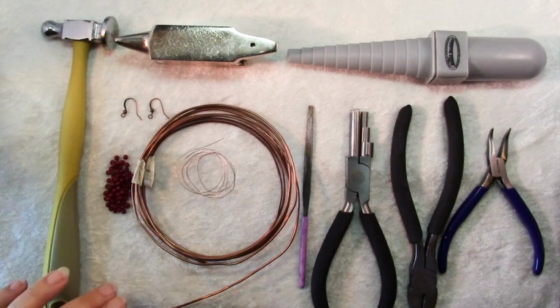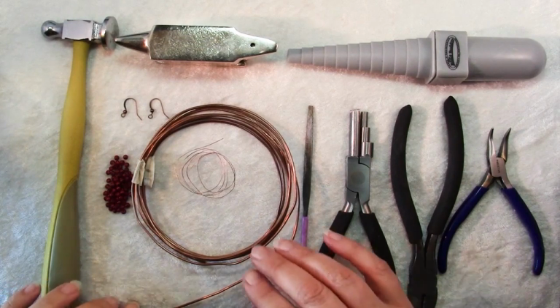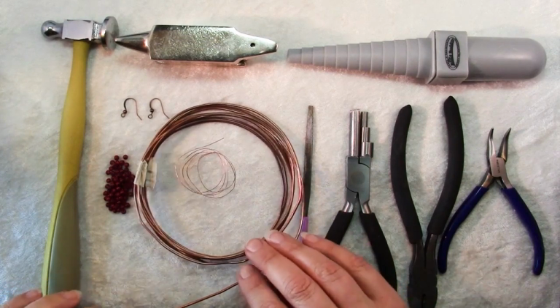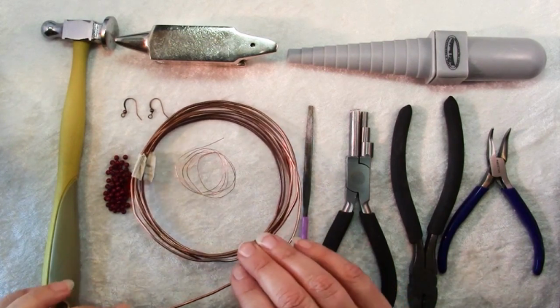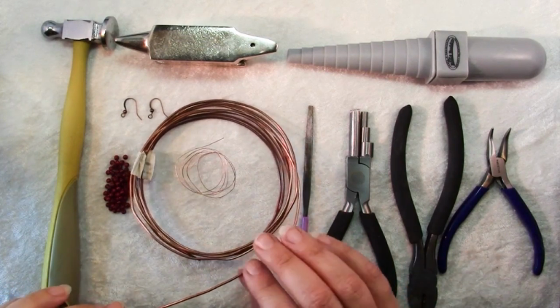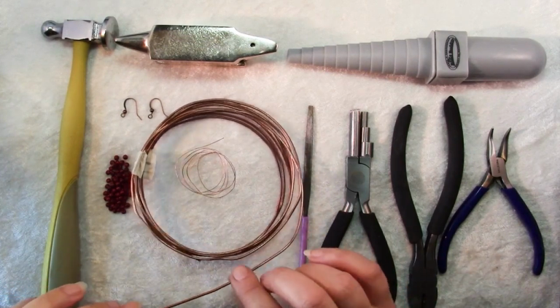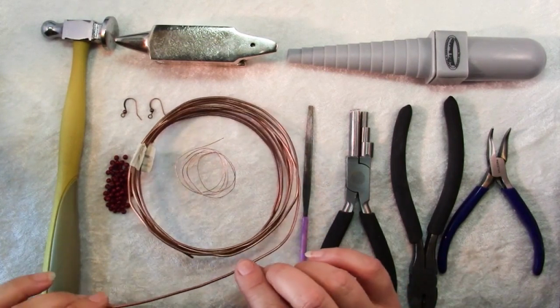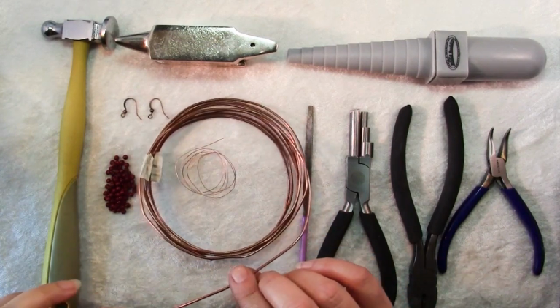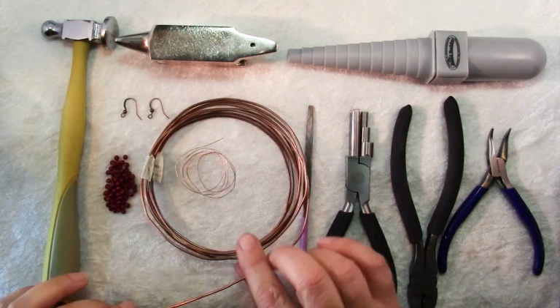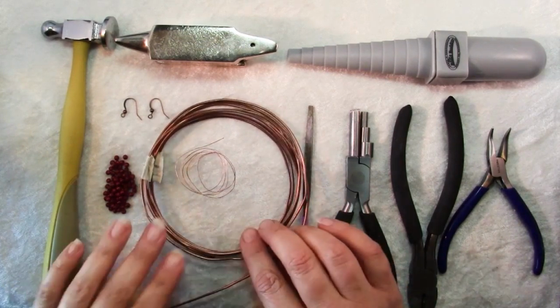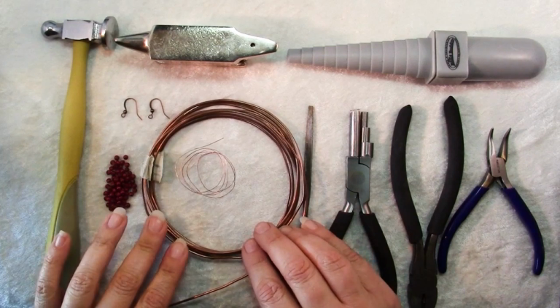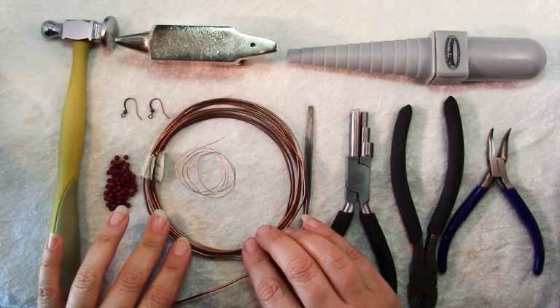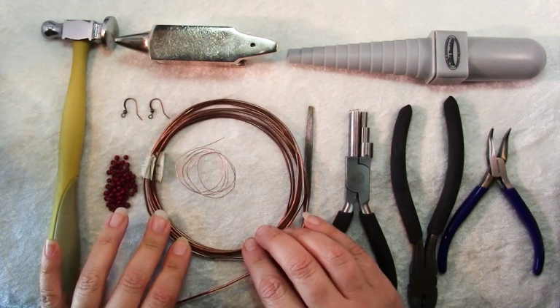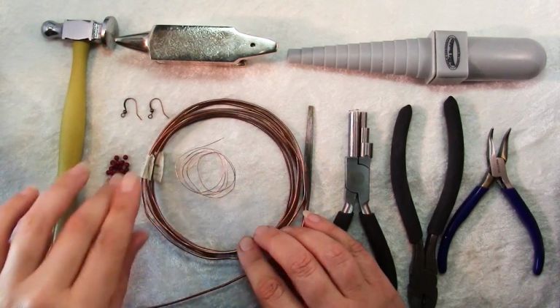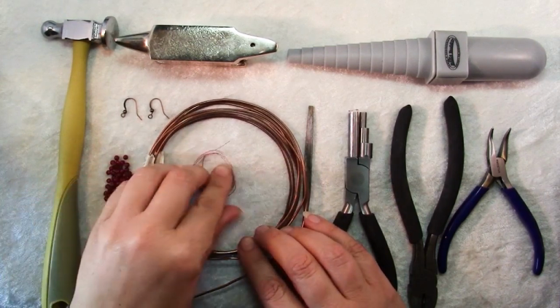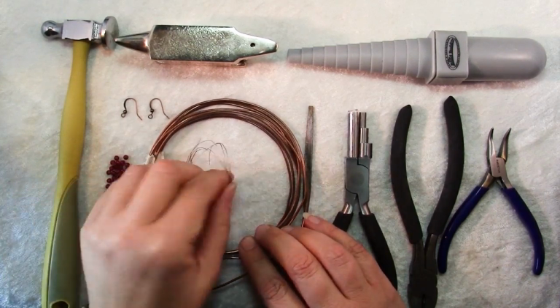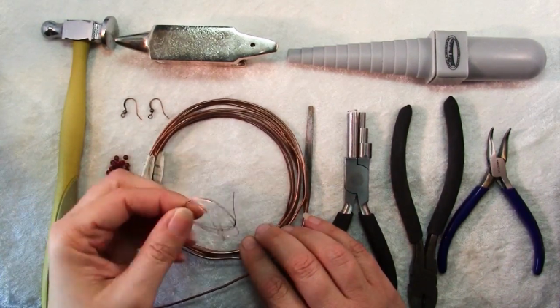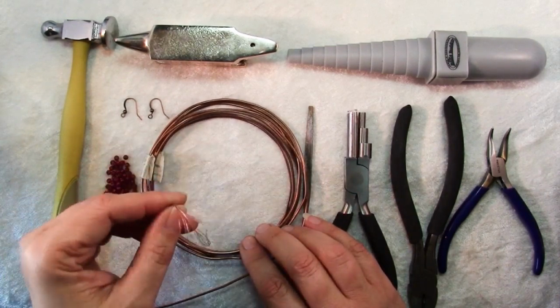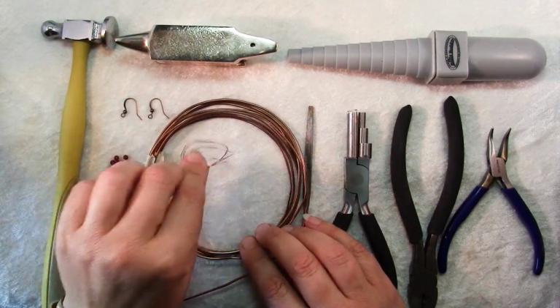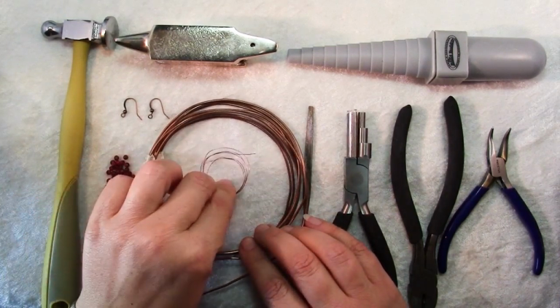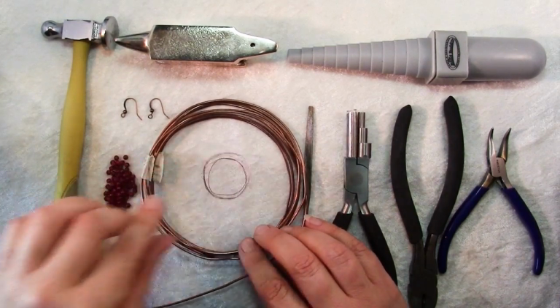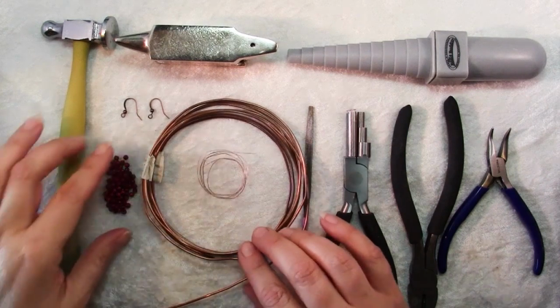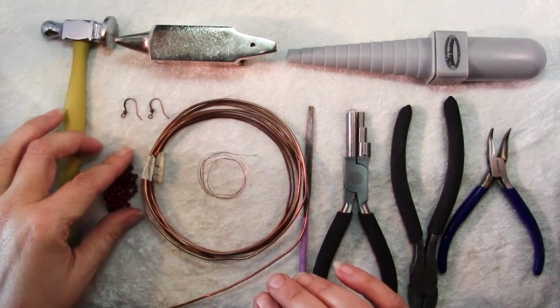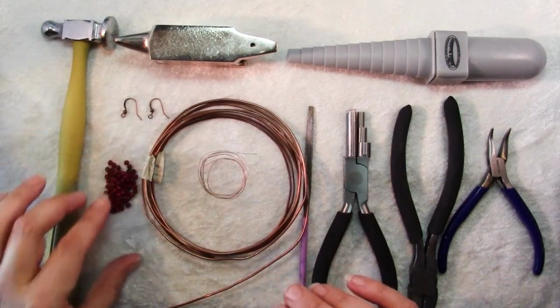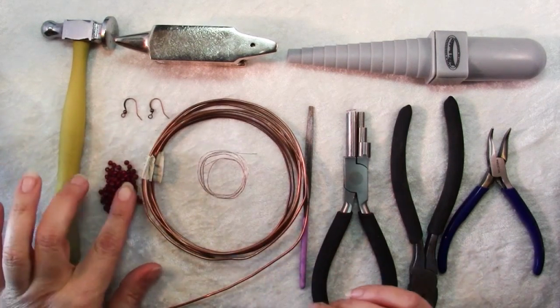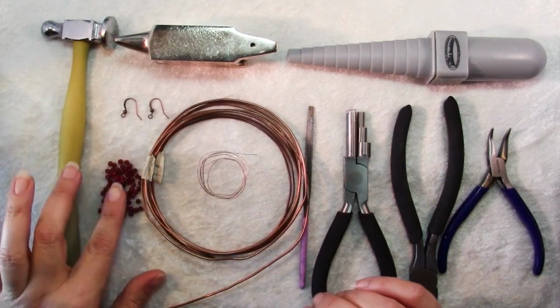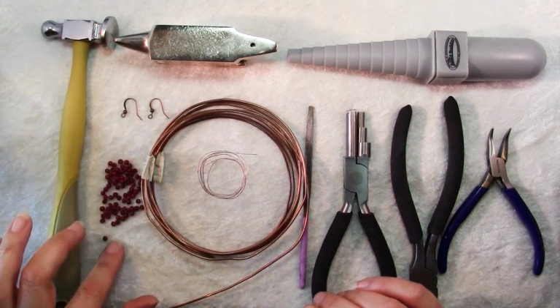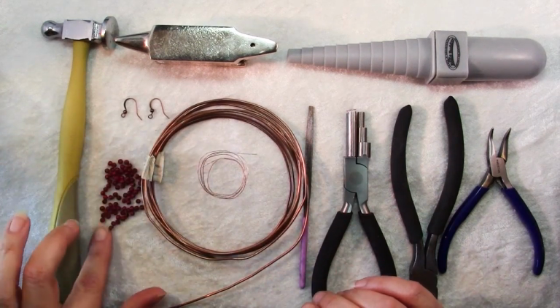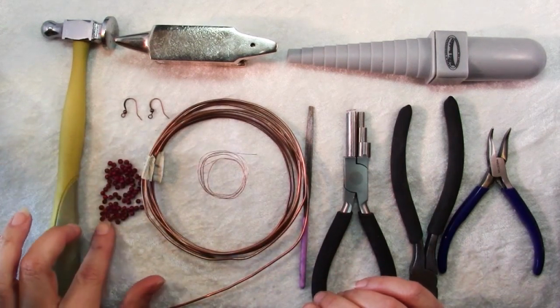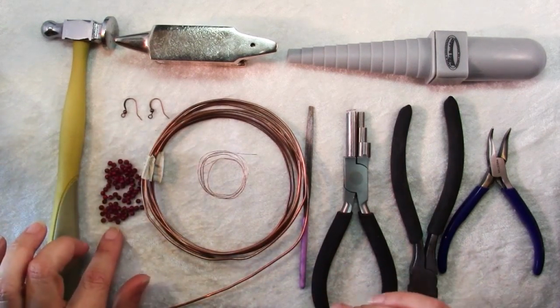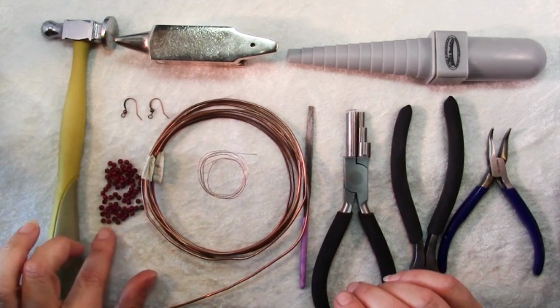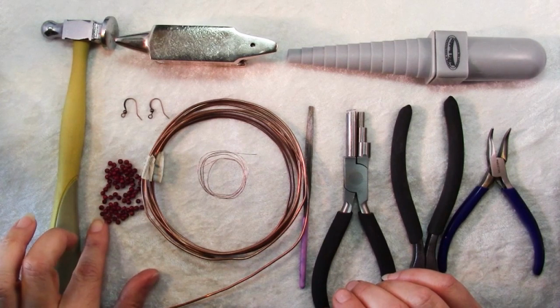To make these earrings, first you'll need some heavy gauge wire. This is 14 gauge copper wire, and you'll also need some fine gauge wire — this is 28 gauge. You'll need some beads; try to find smaller beads, 3mm or less is good.